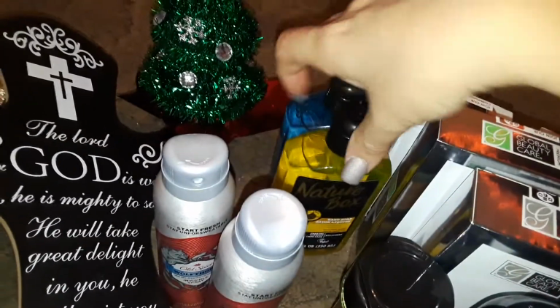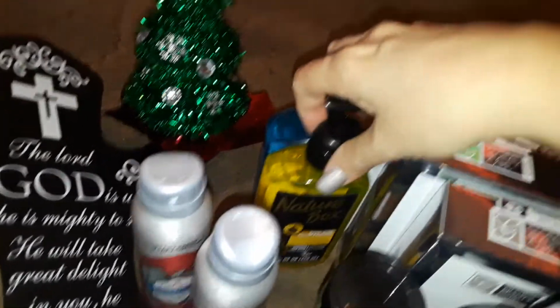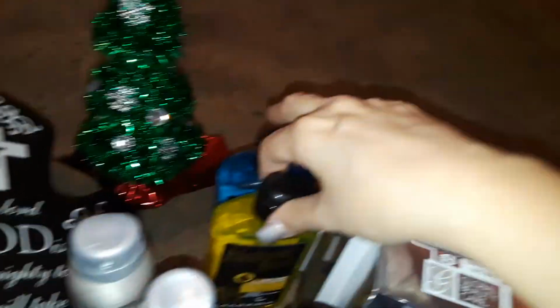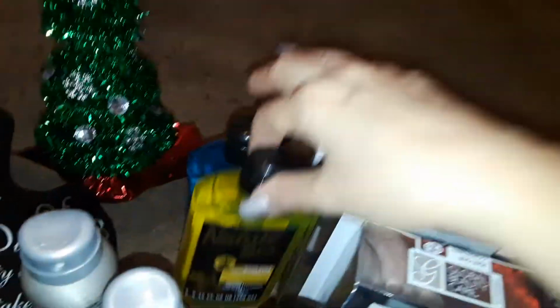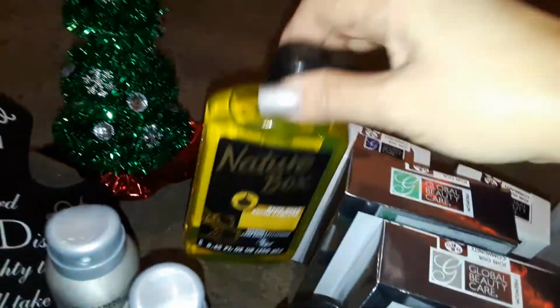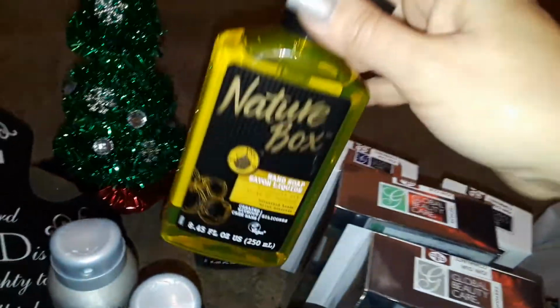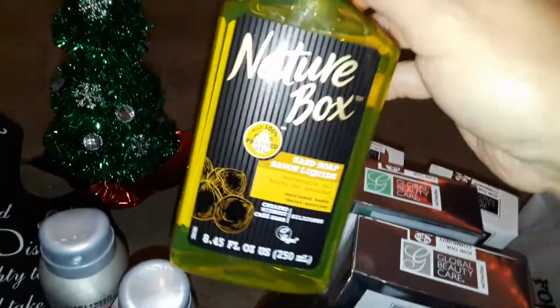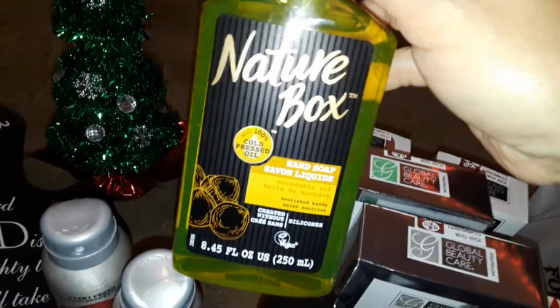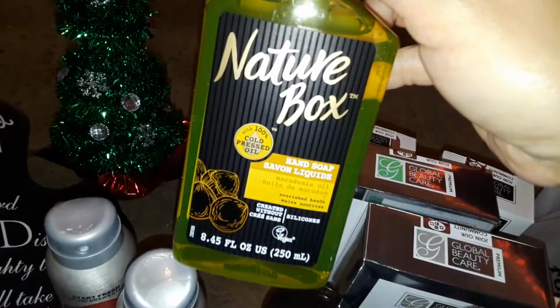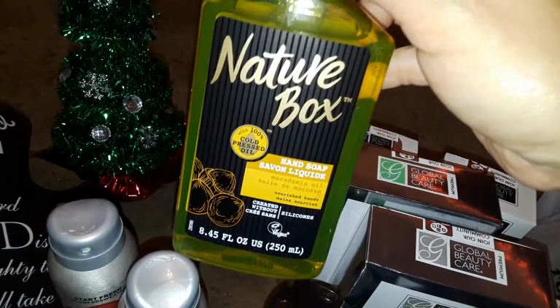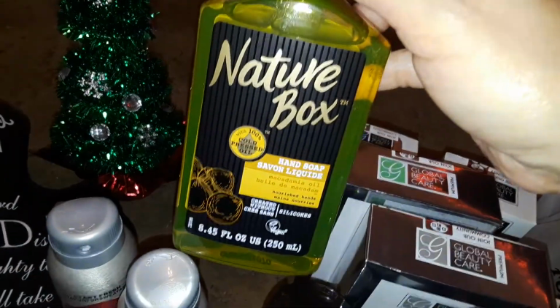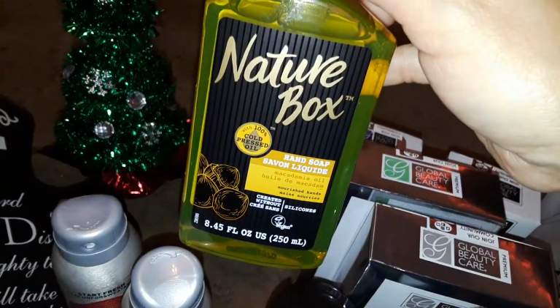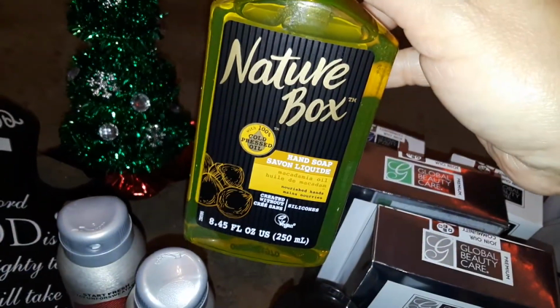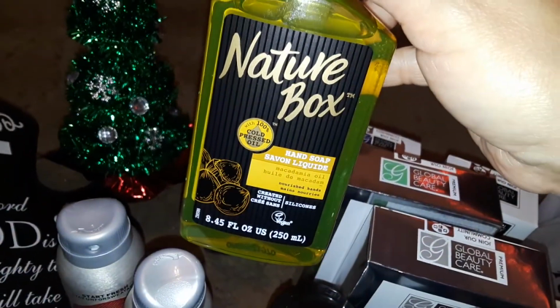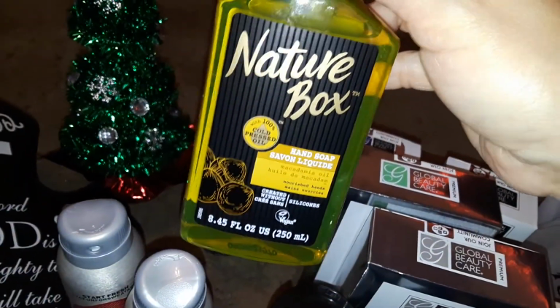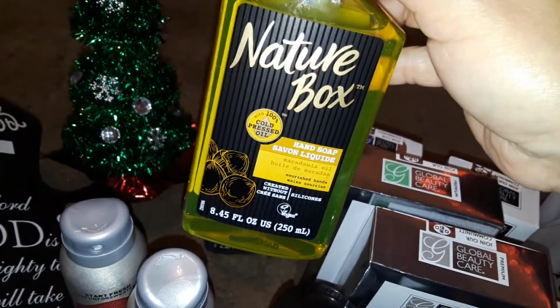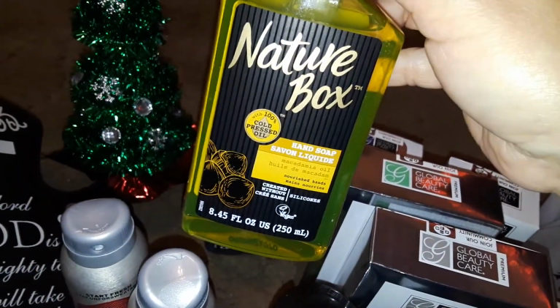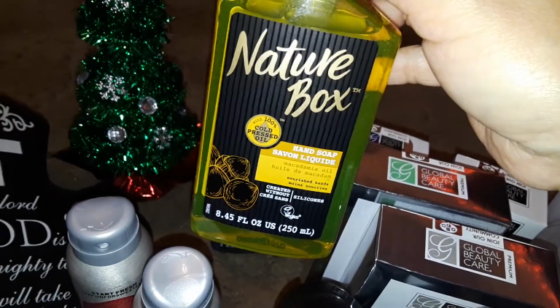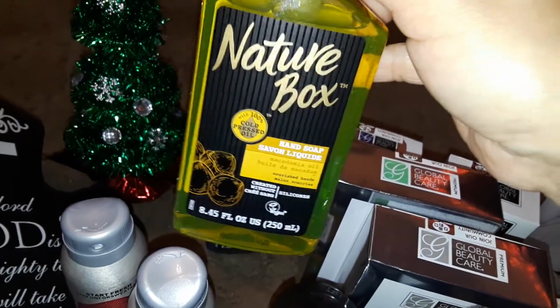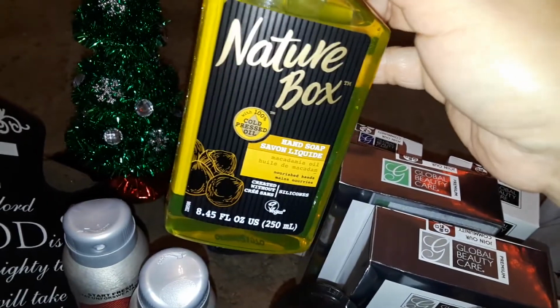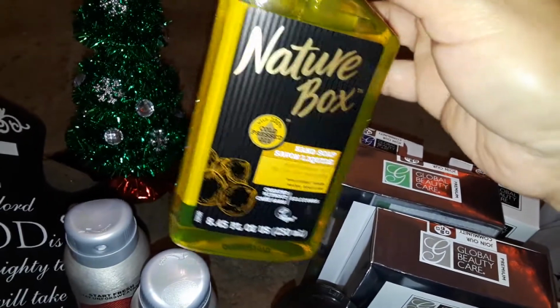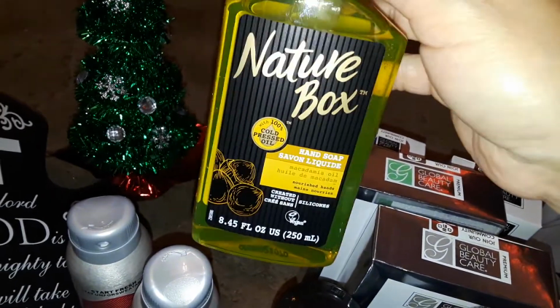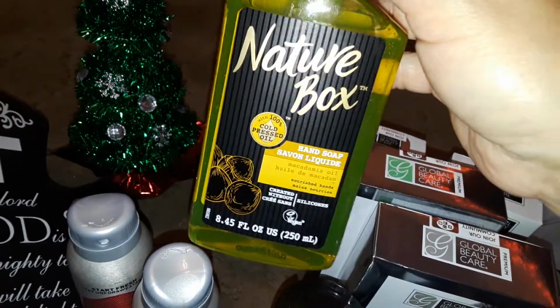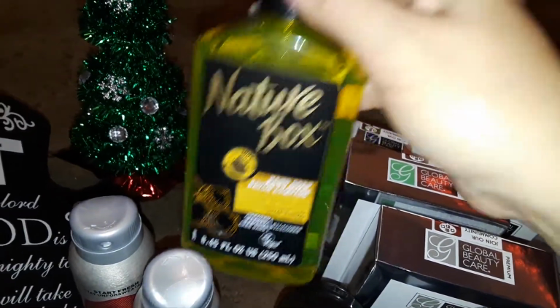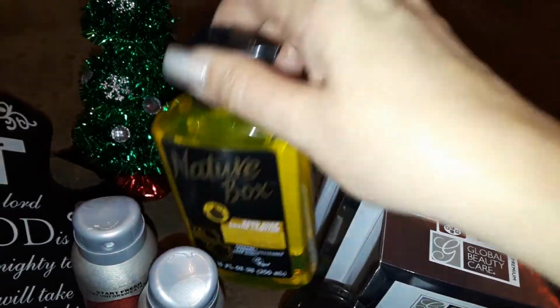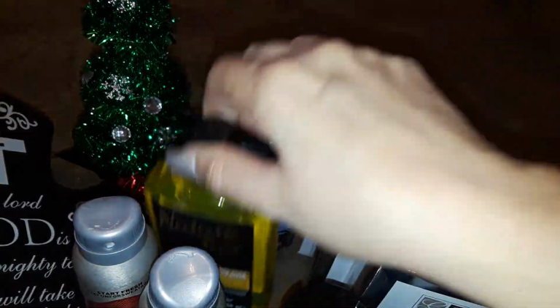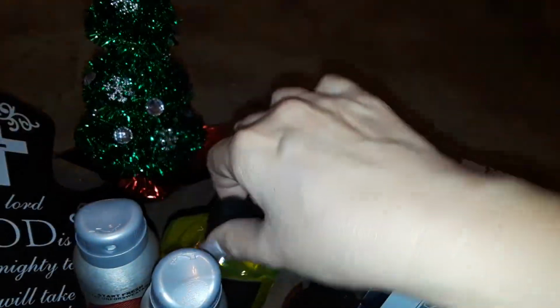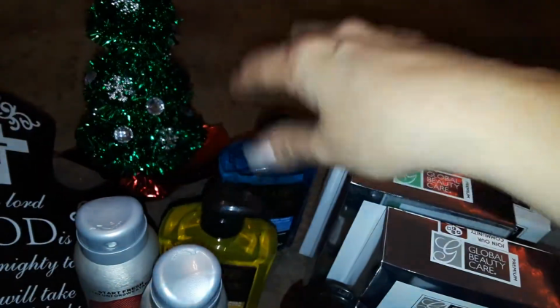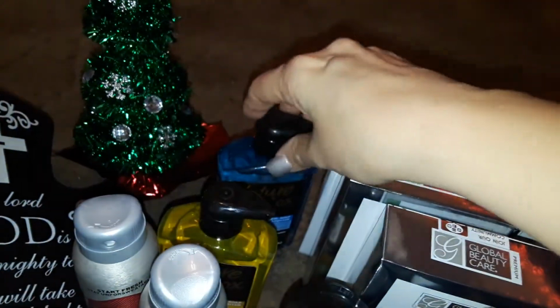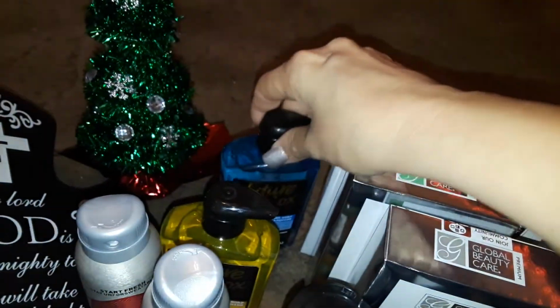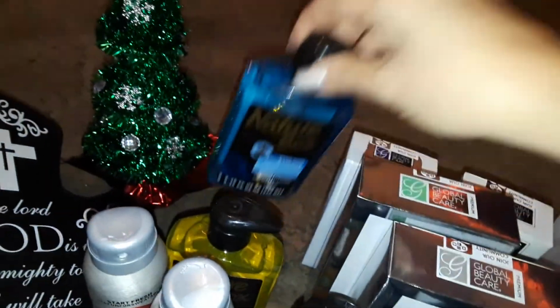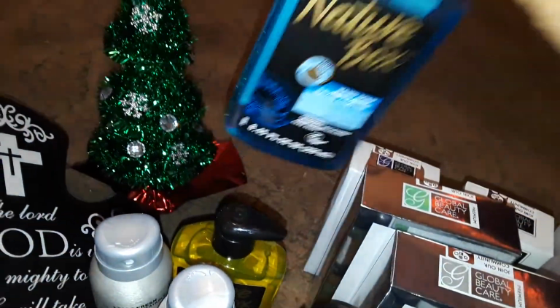Also at Dollar Tree I picked up two more hand soaps. This is the Nature's Box. I got the yellow one and I decided to pick up a blue one too.